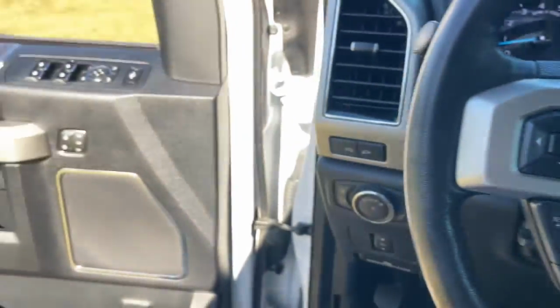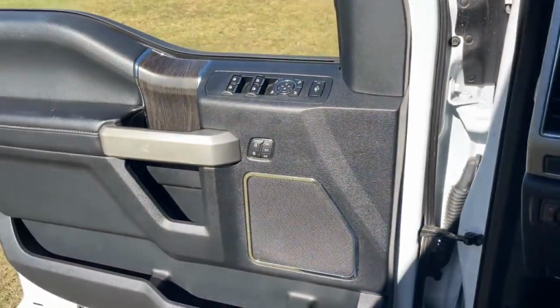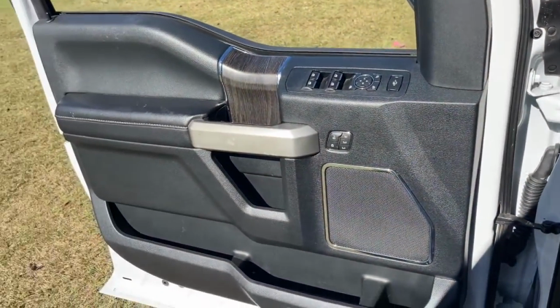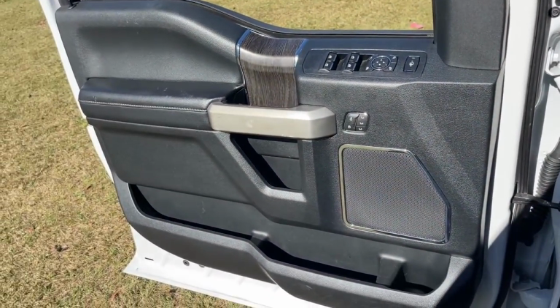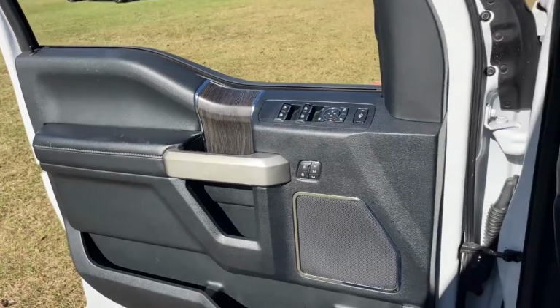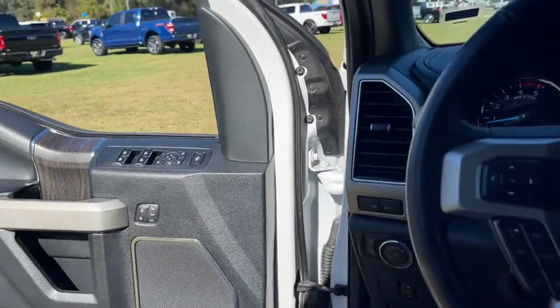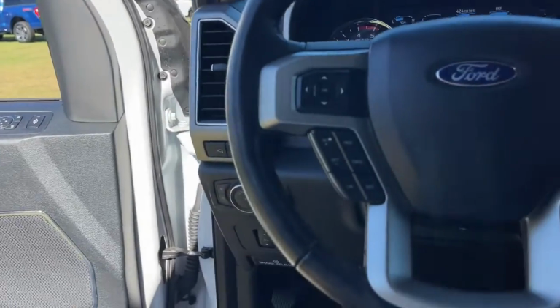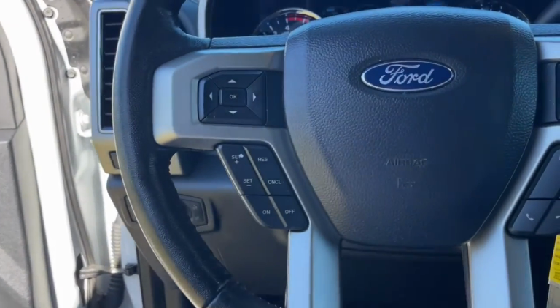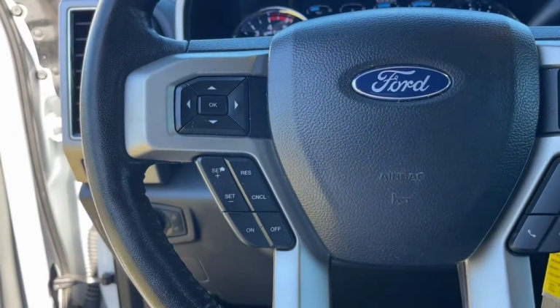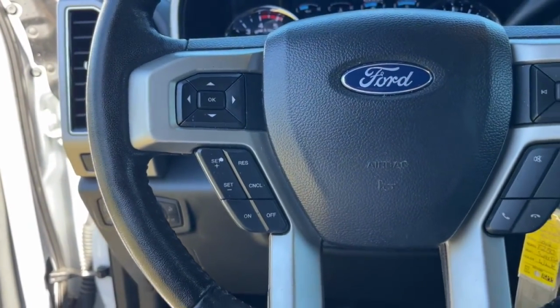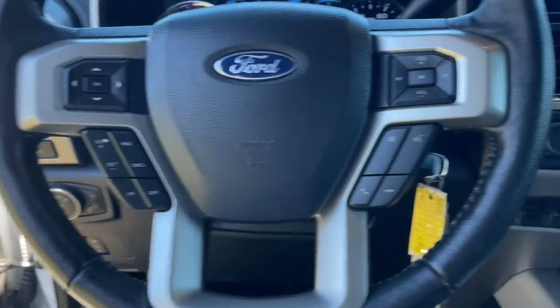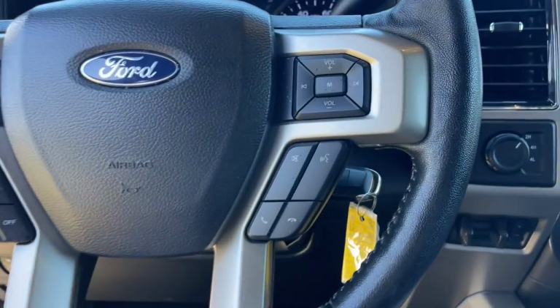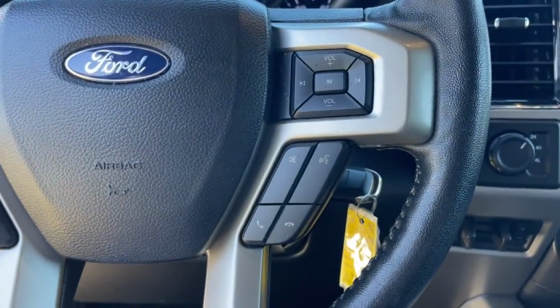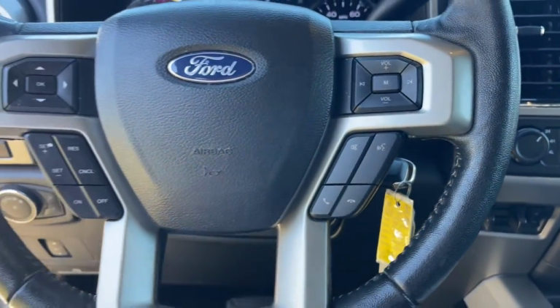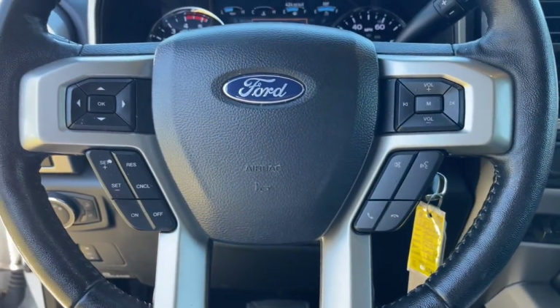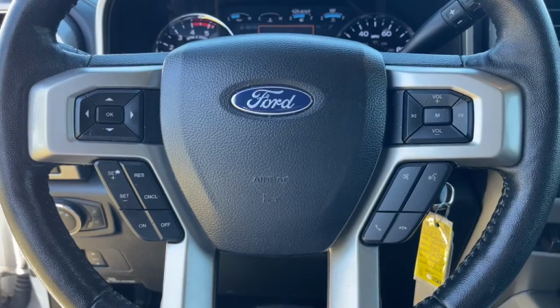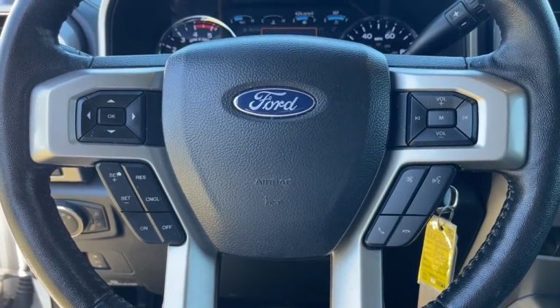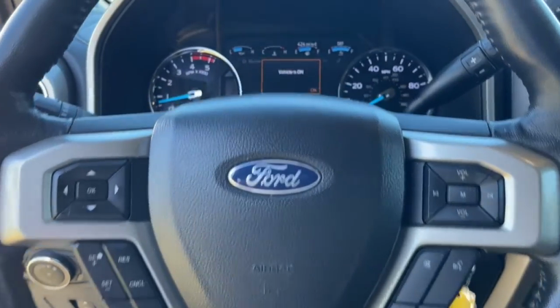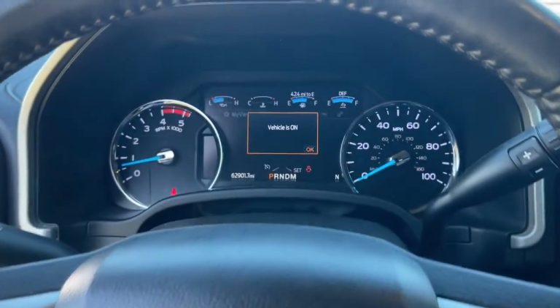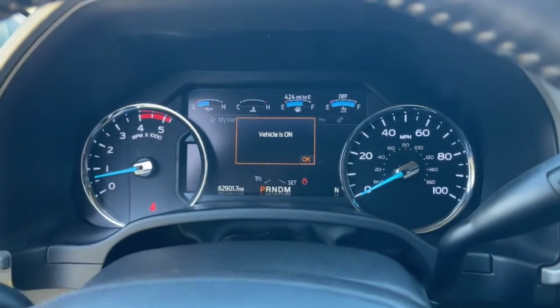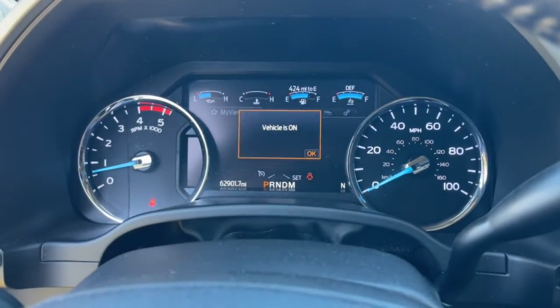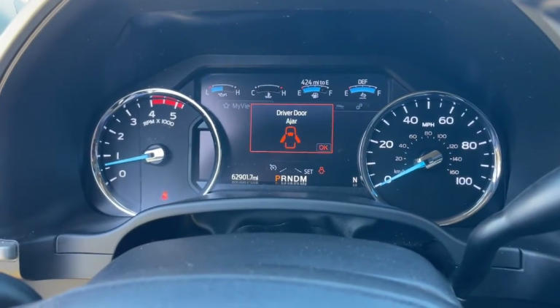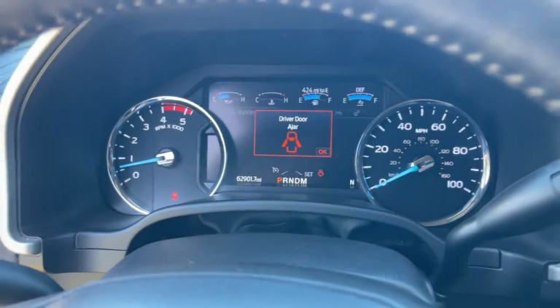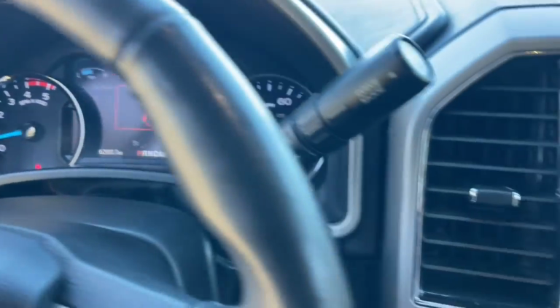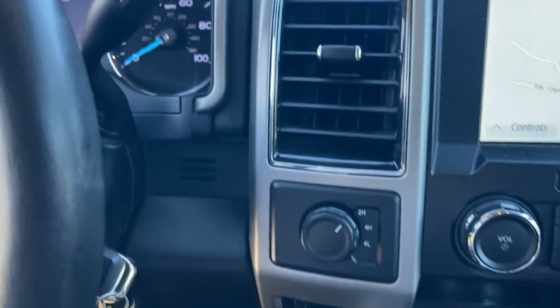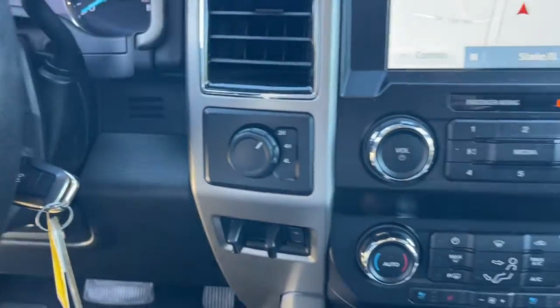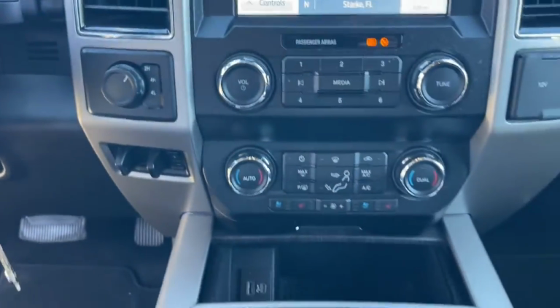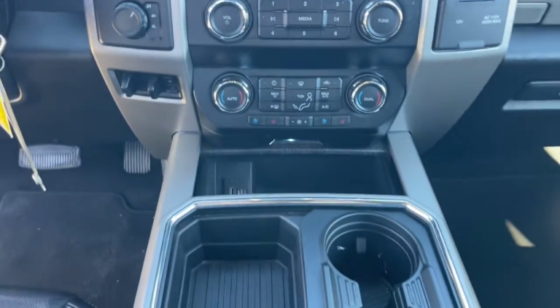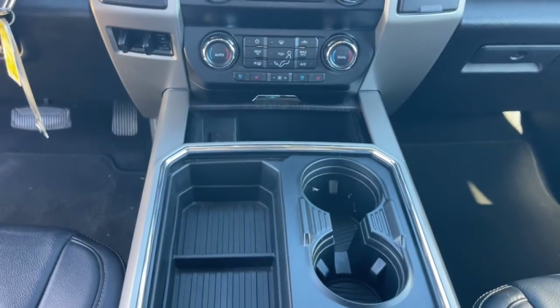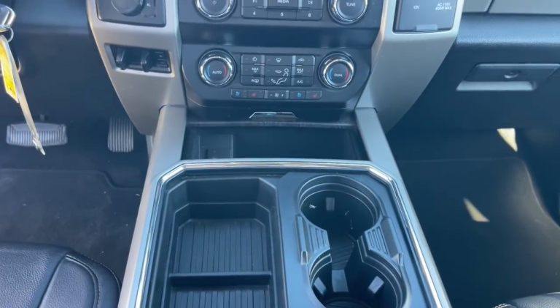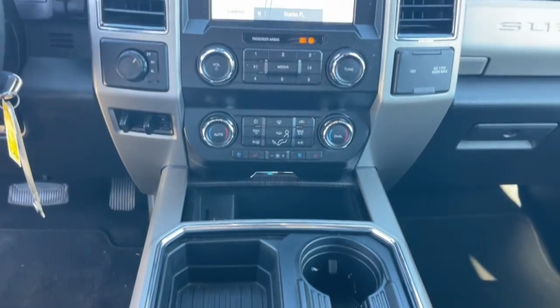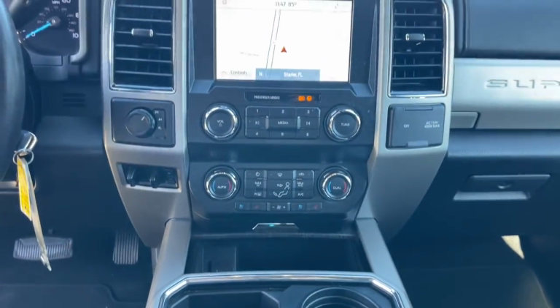Hybrid, Electronic Stability Control, Traction Control, Intermittent Wipers, Tire Pressure Monitoring System, Passenger Vanity Mirror, Rear Reading Lamps, Automatic Headlights, Trip Computer, Front Reading Lamps.